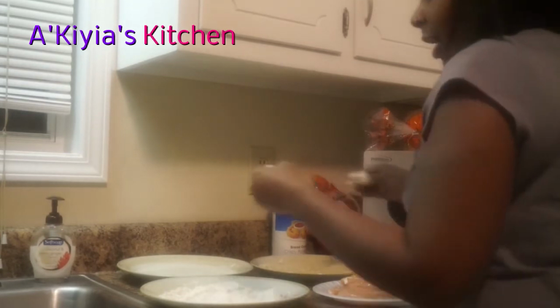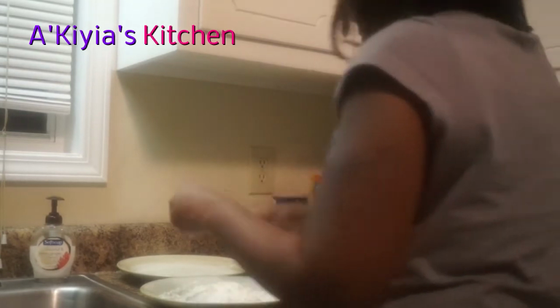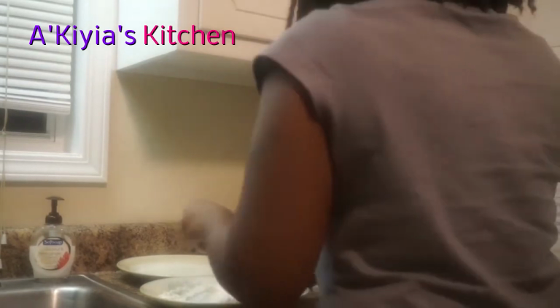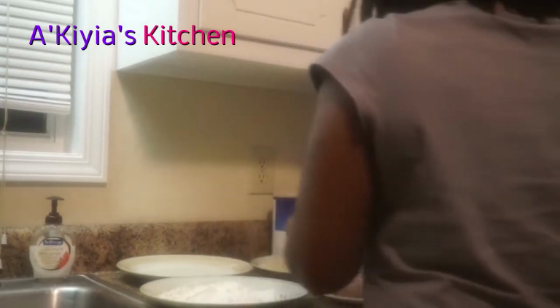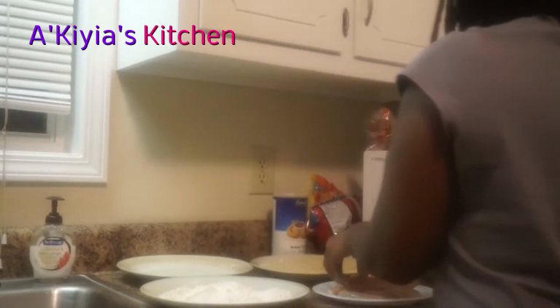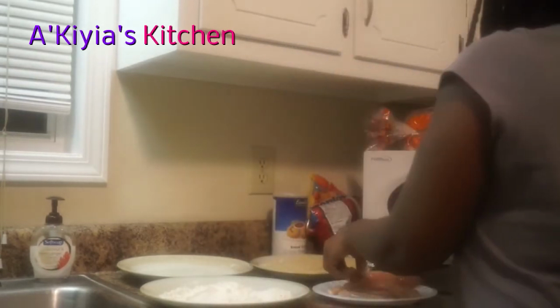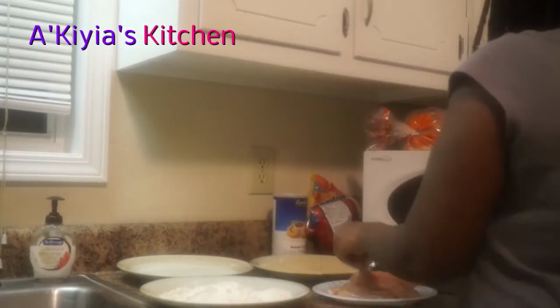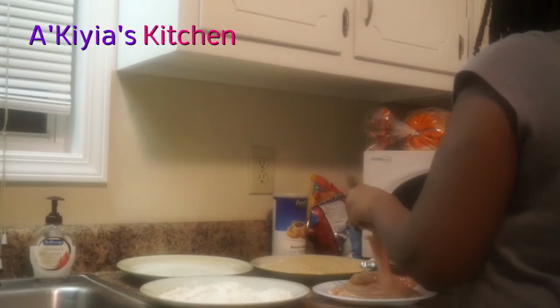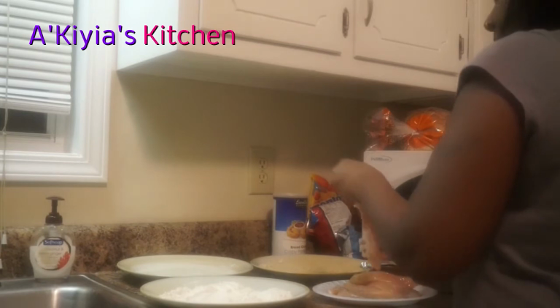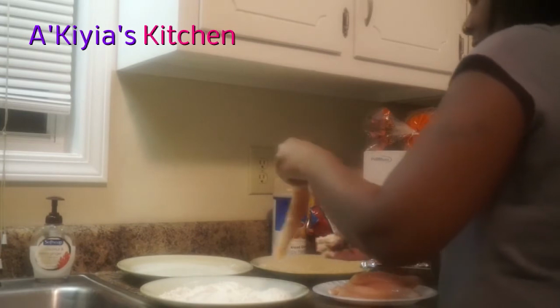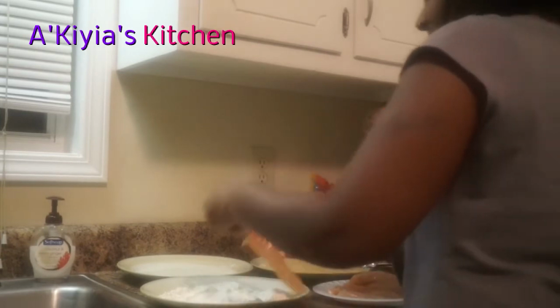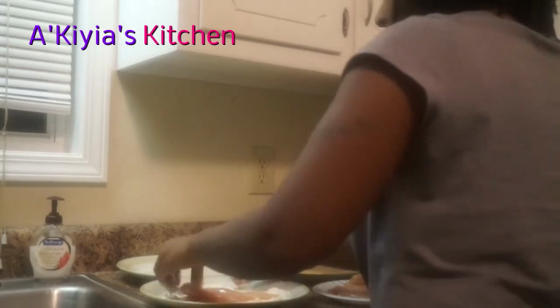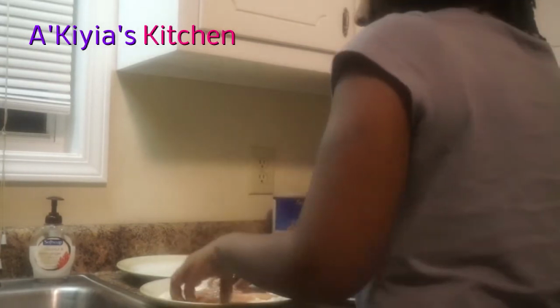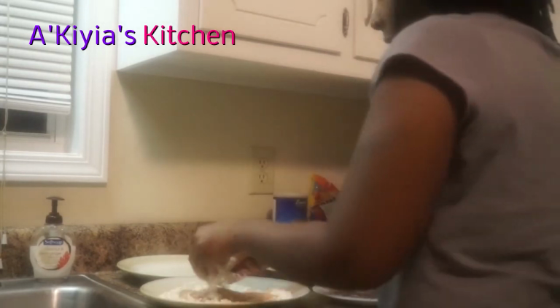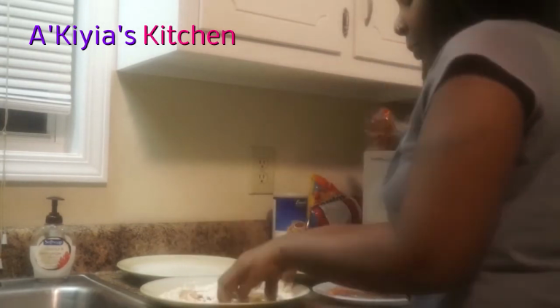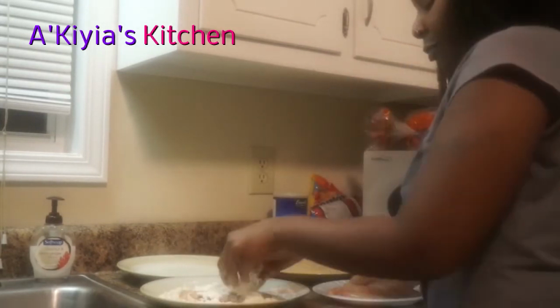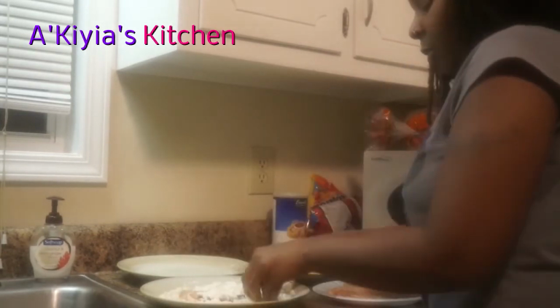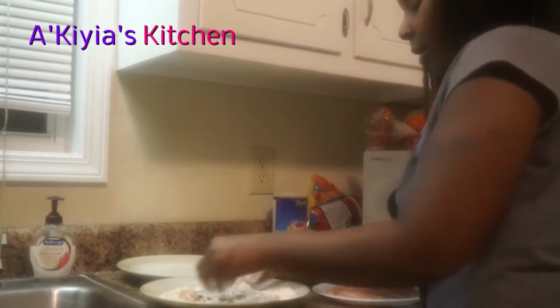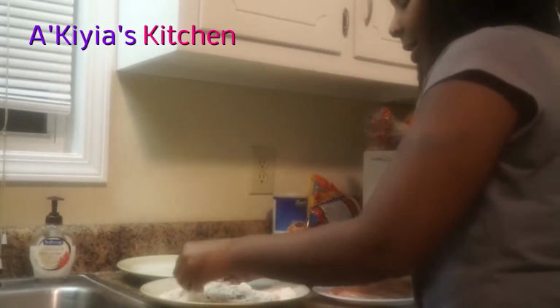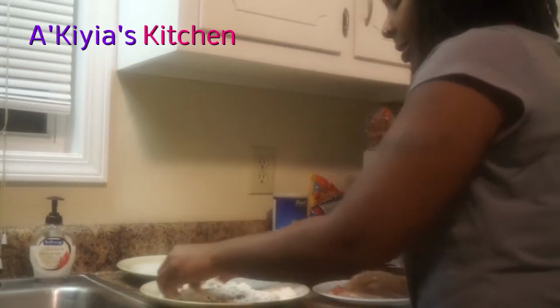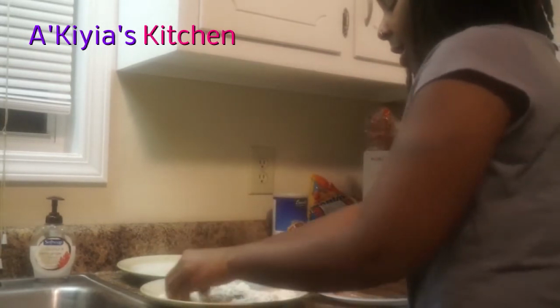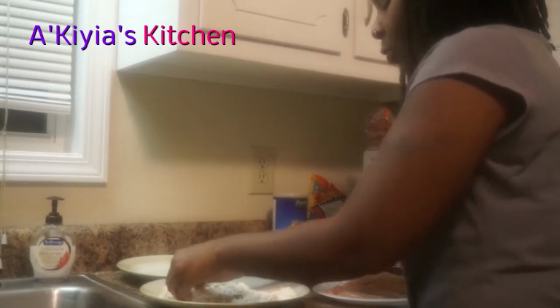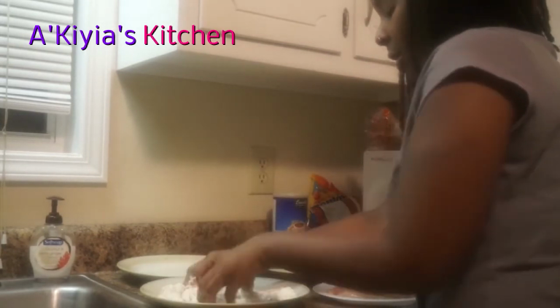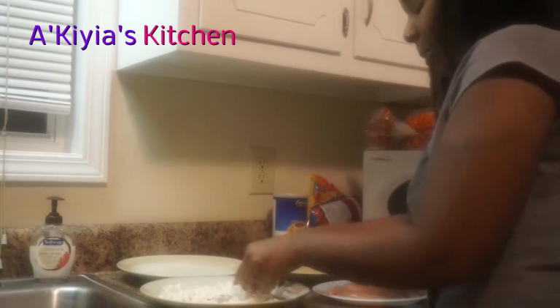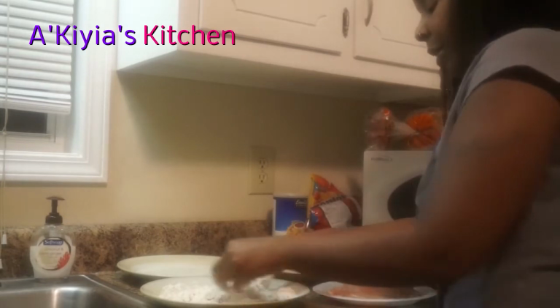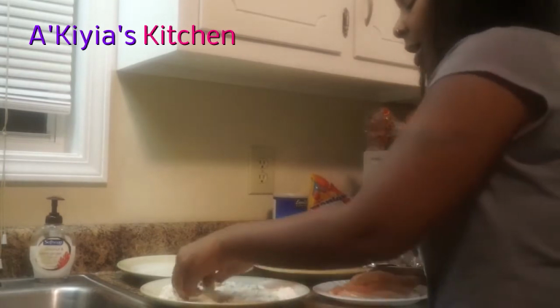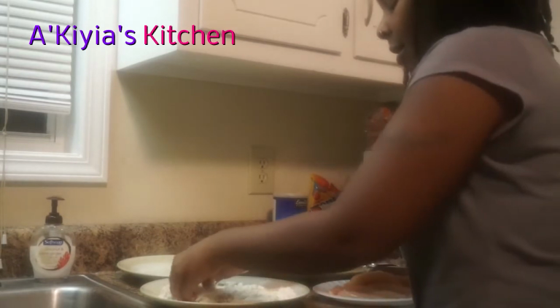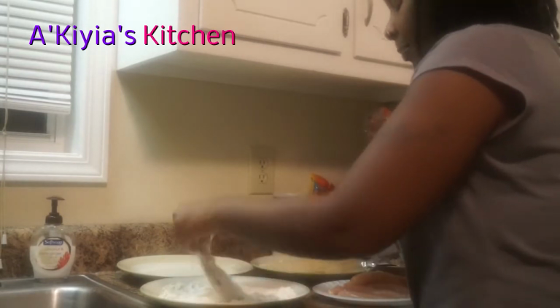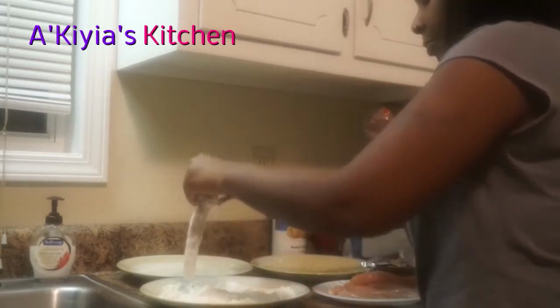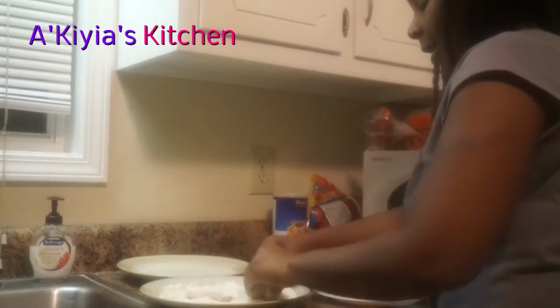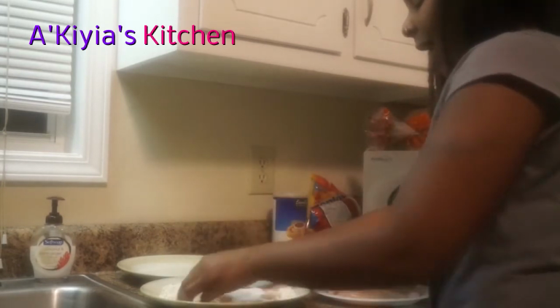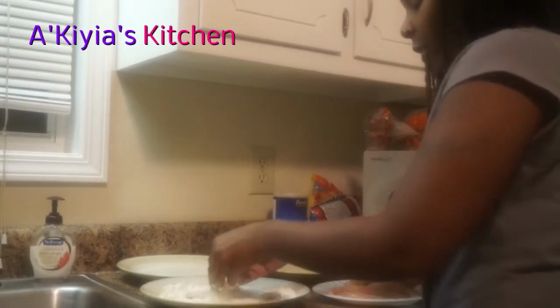Remember my motto — as you cook, you clean up as you go. Make sure you got the chicken nice and coated. I'm going to lay each piece on the aluminum foil baking sheet, then put it in the refrigerator and let it sit. Once he gets close, I'm going to put it in the hot grease.